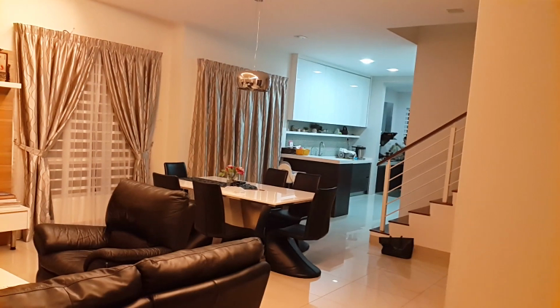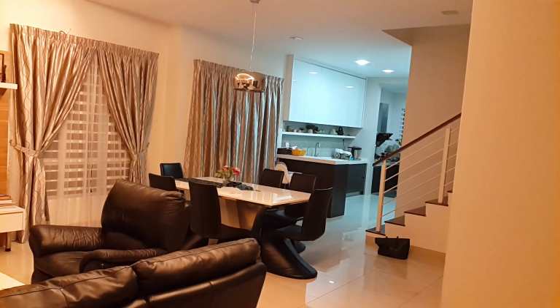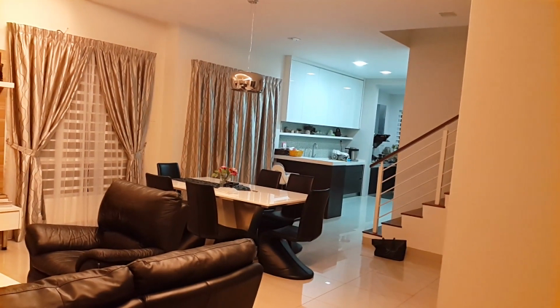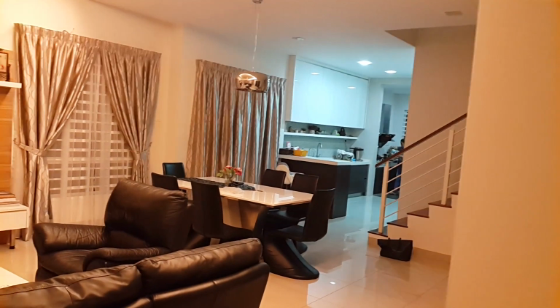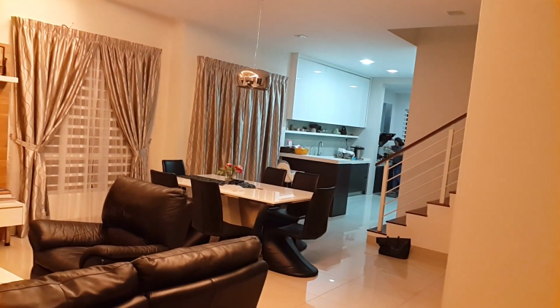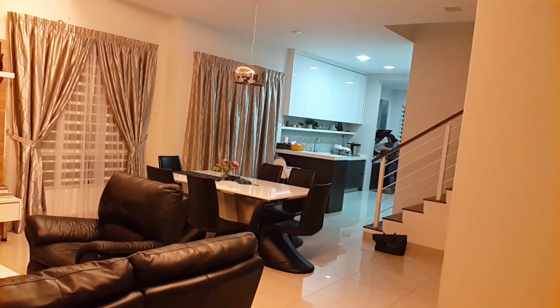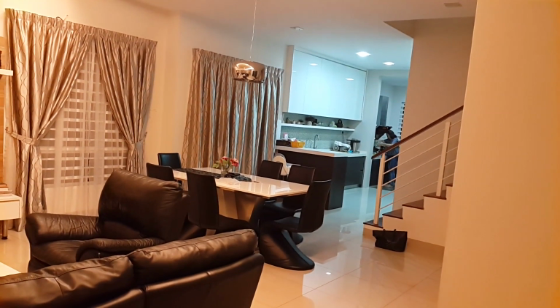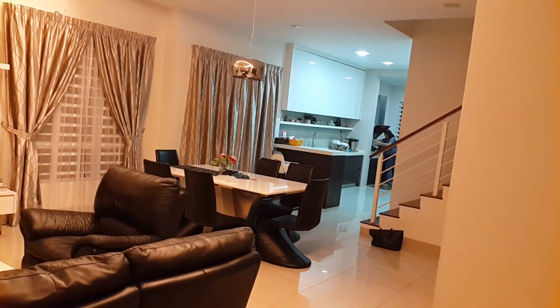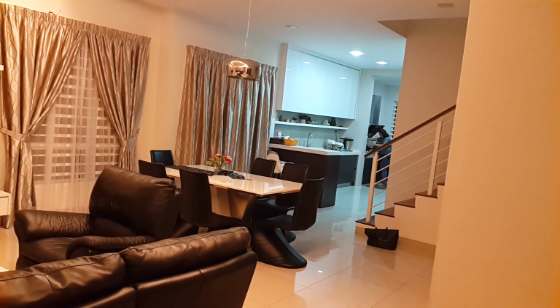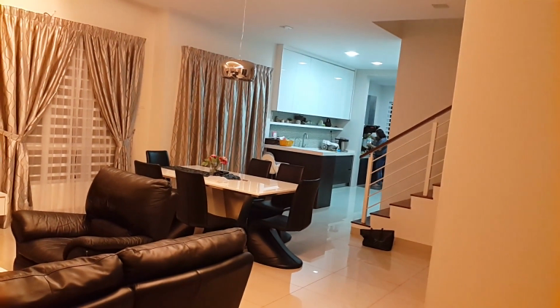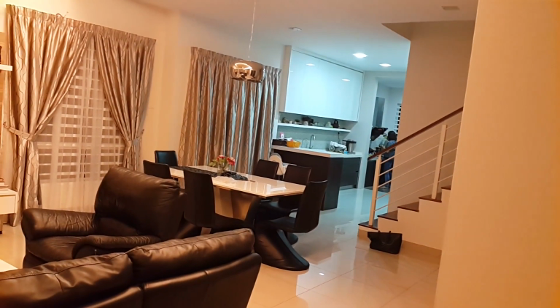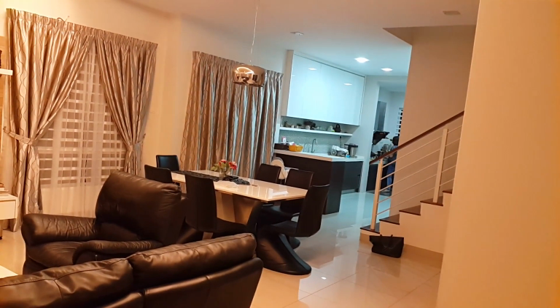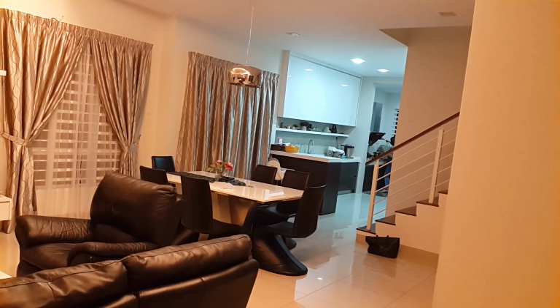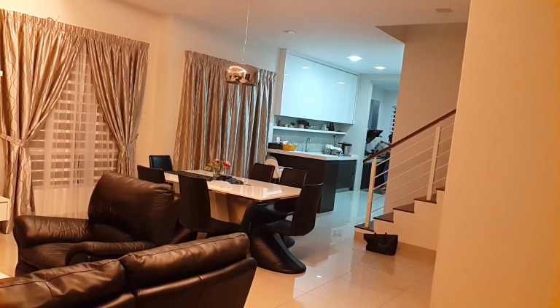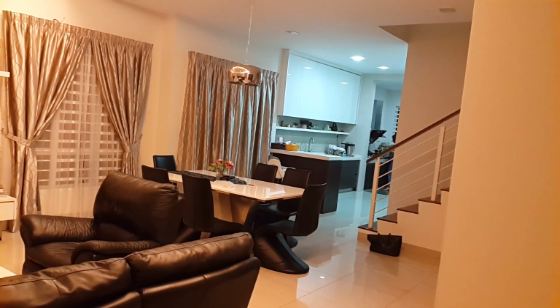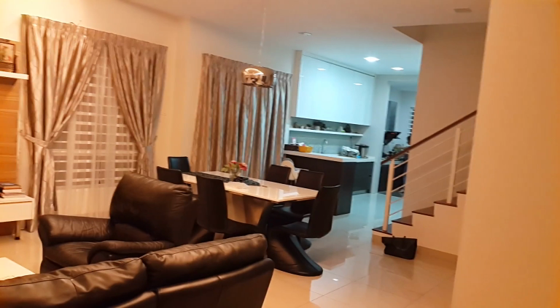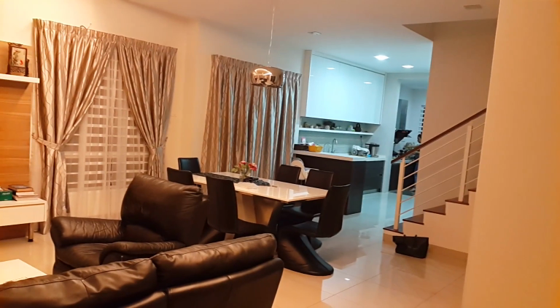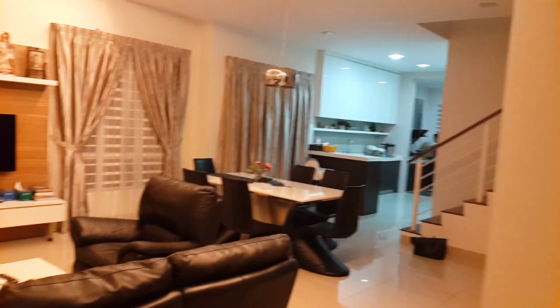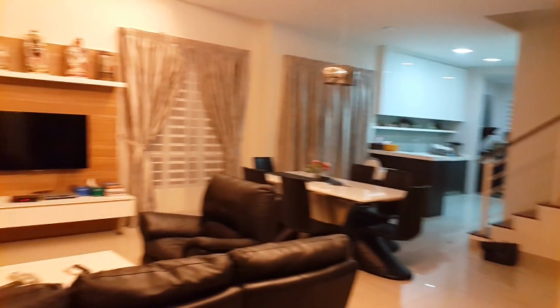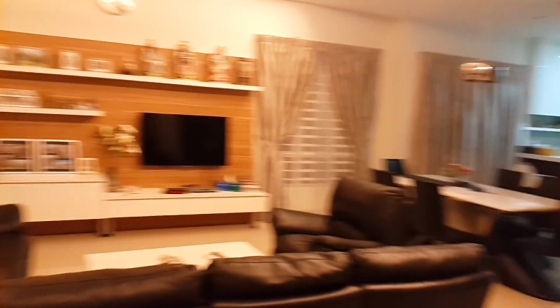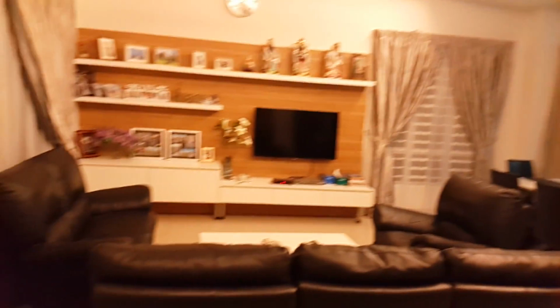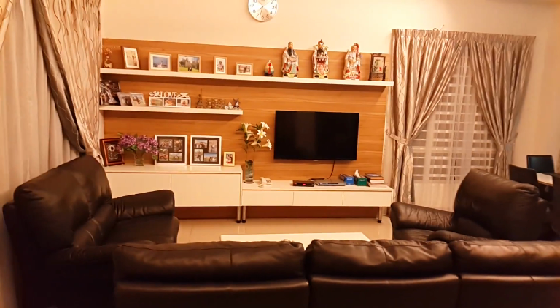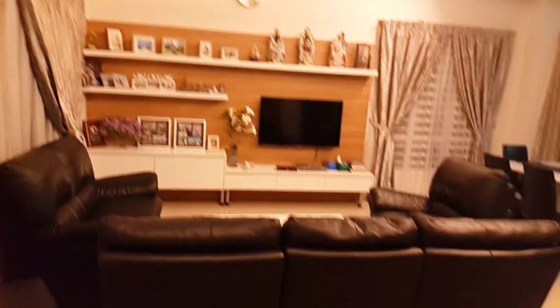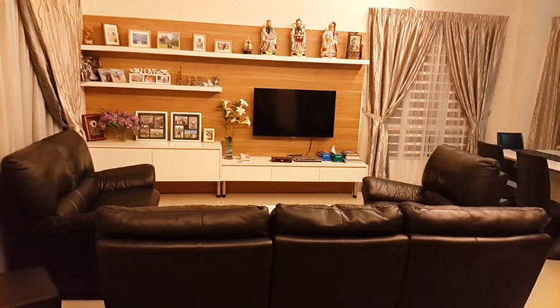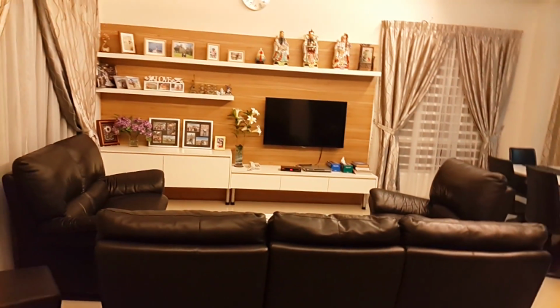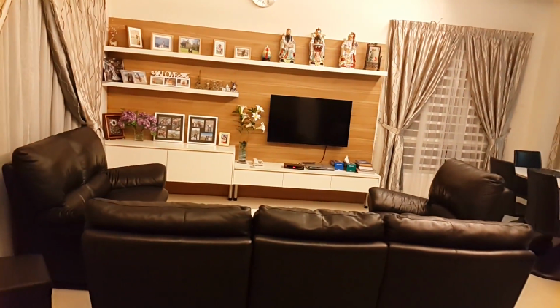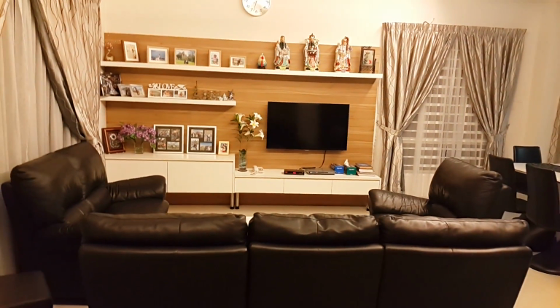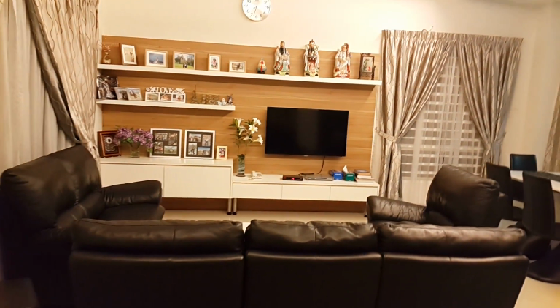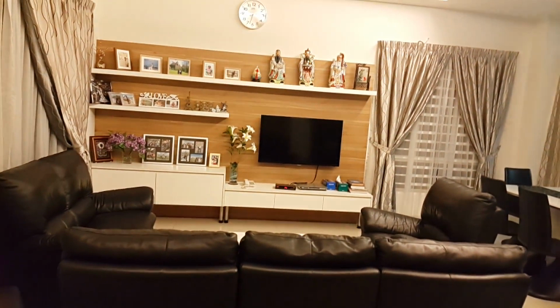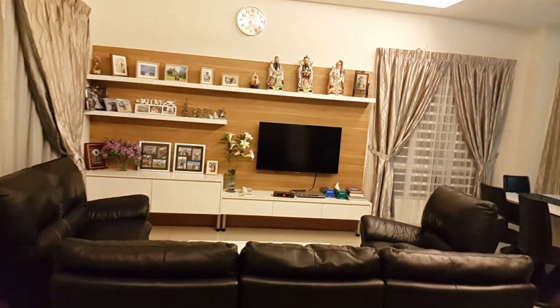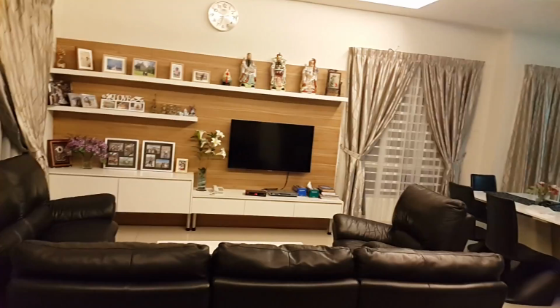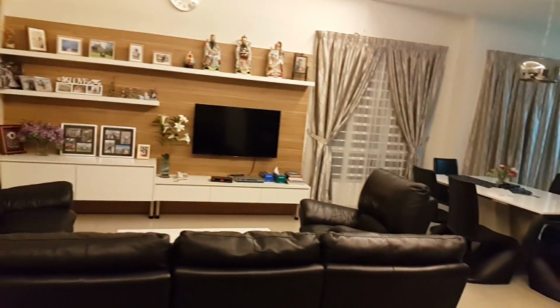This is a sample of an open concept kitchen. The cooking area, dry kitchen, dining table and living hall, they are all connected. There is no wall separating them.